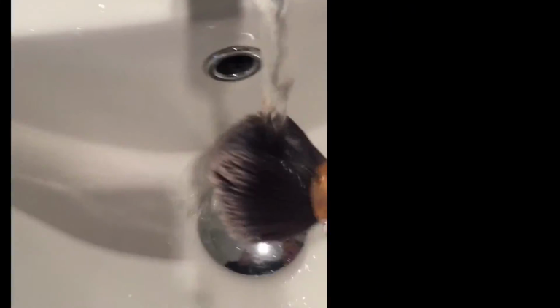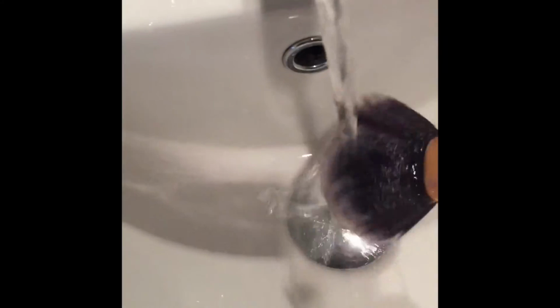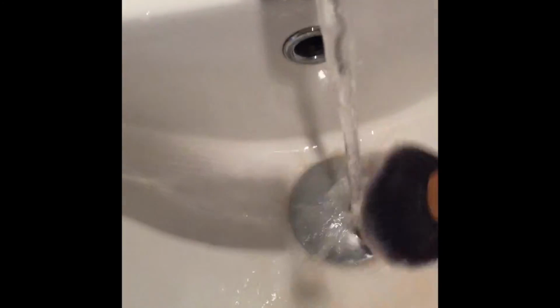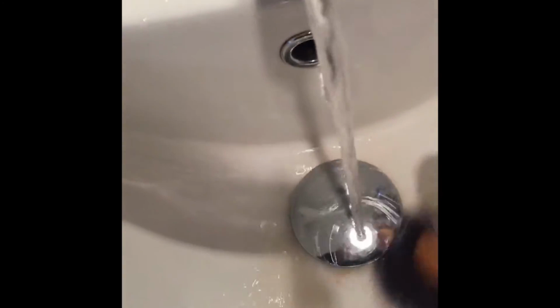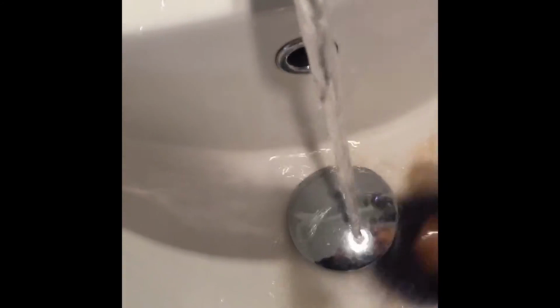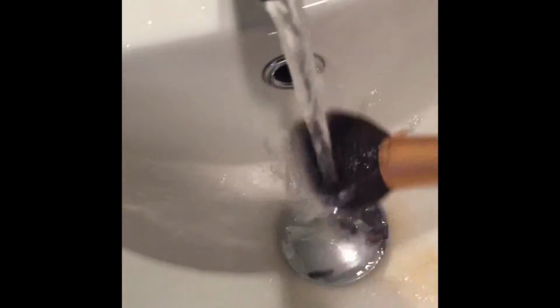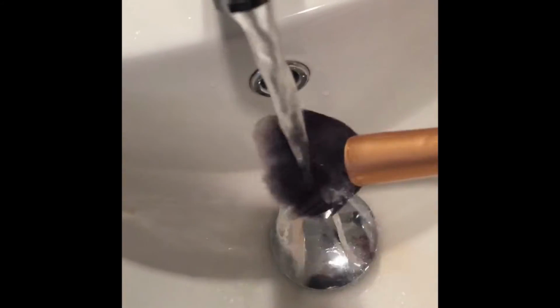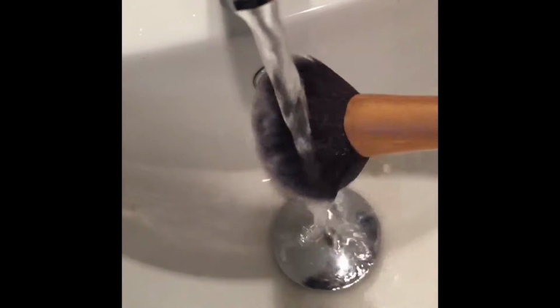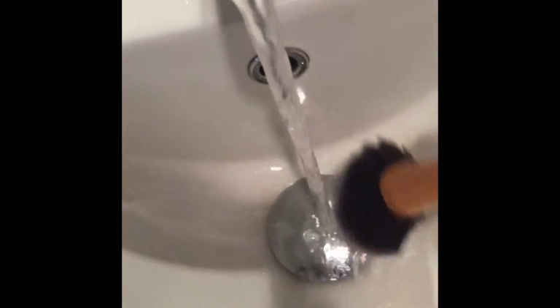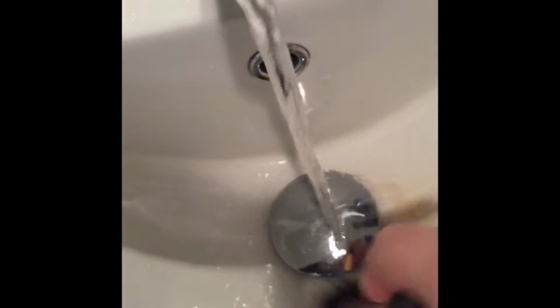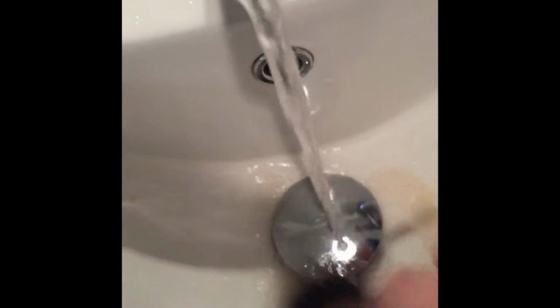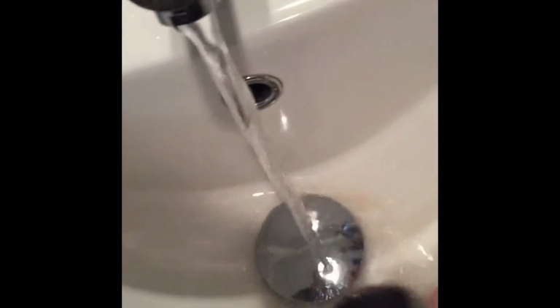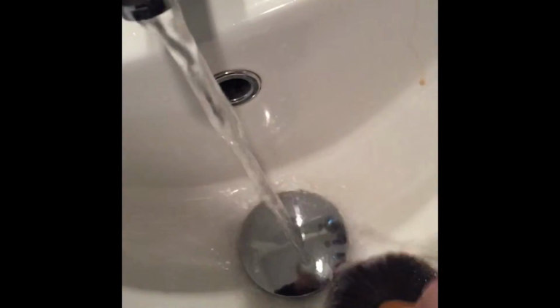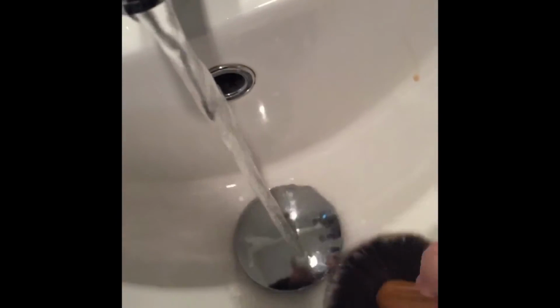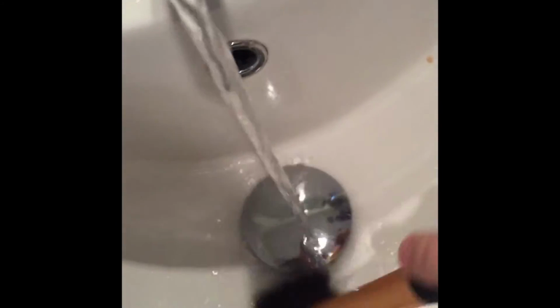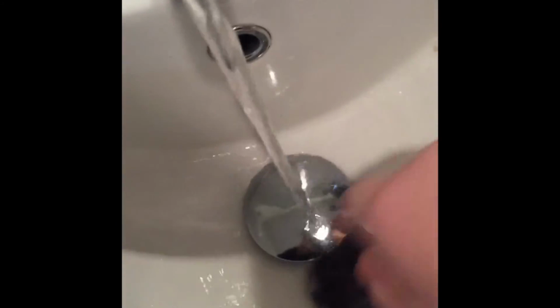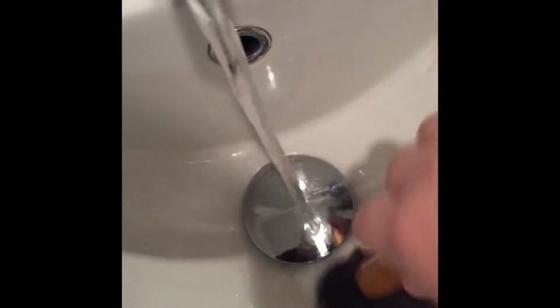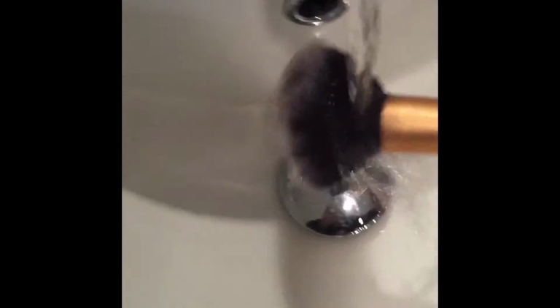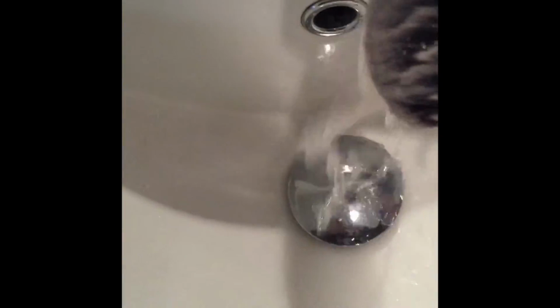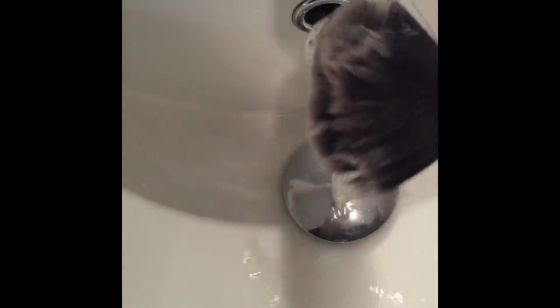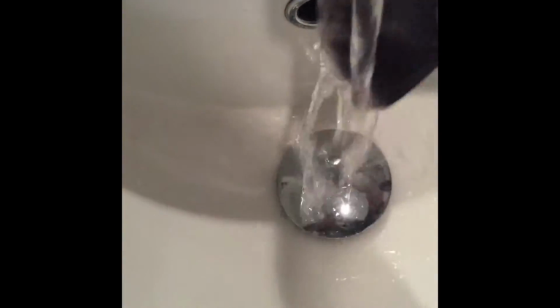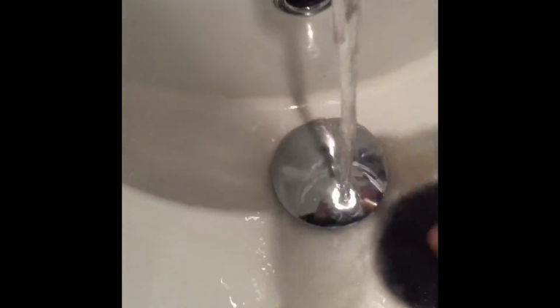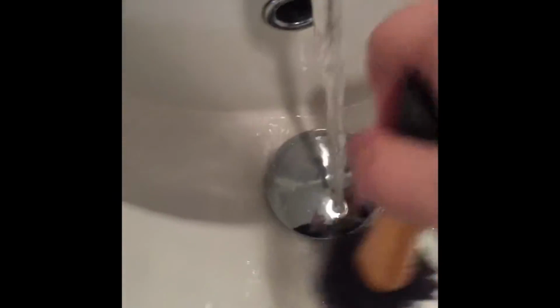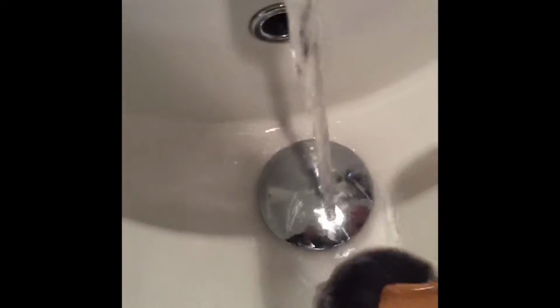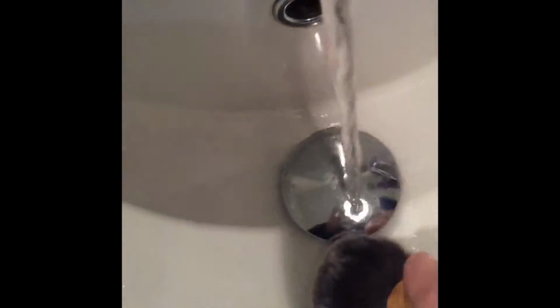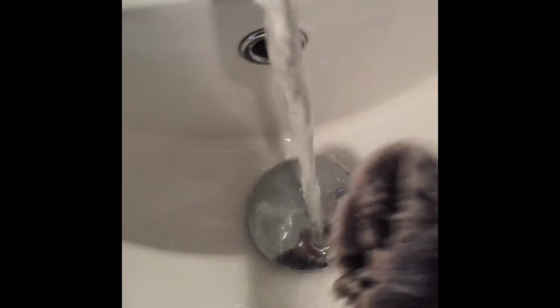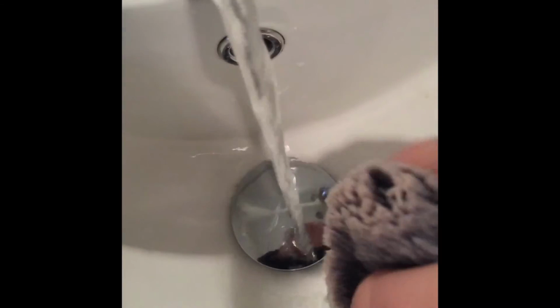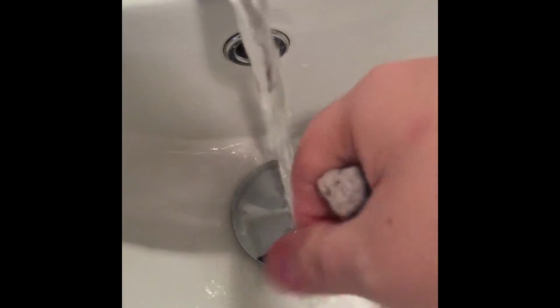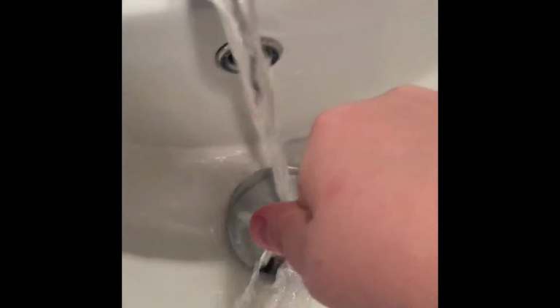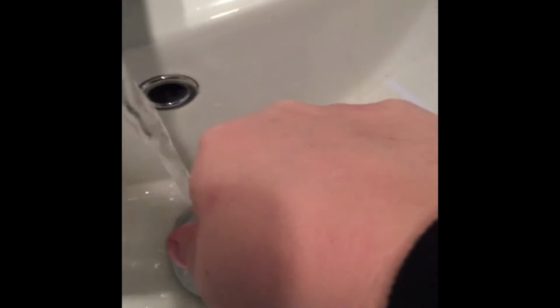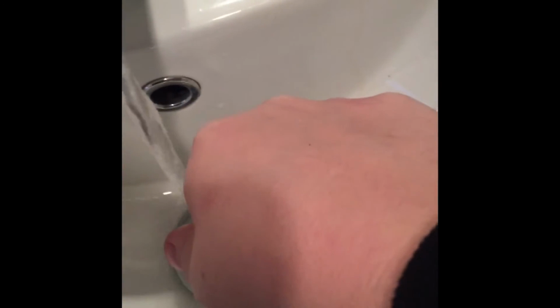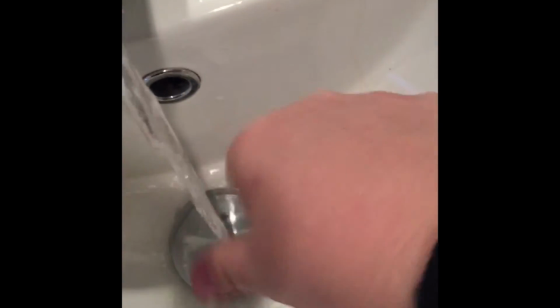Rinse your brushes under warm to hot running water thoroughly to remove as much makeup and dirt as possible. Remember to squeeze any excess water out of the brush head so that the brushes get dry quicker.